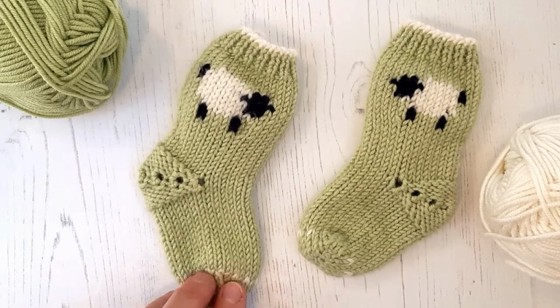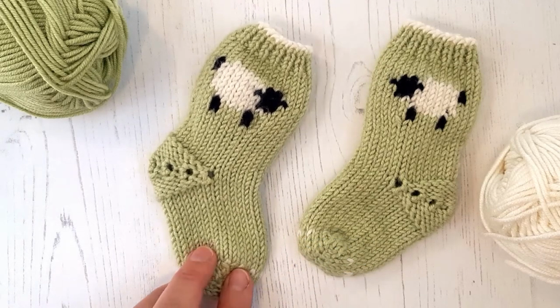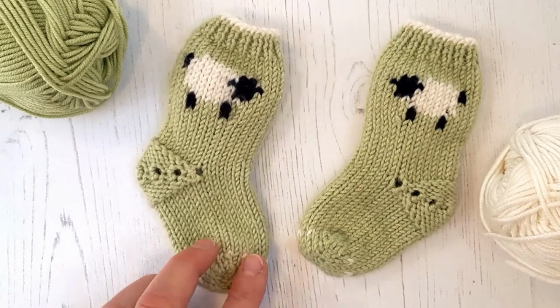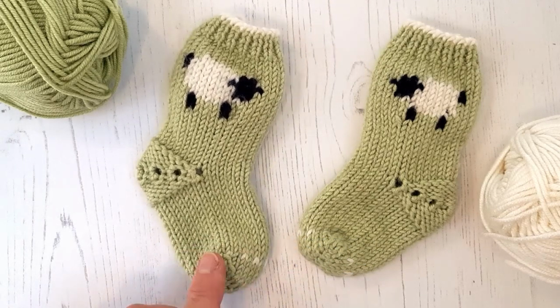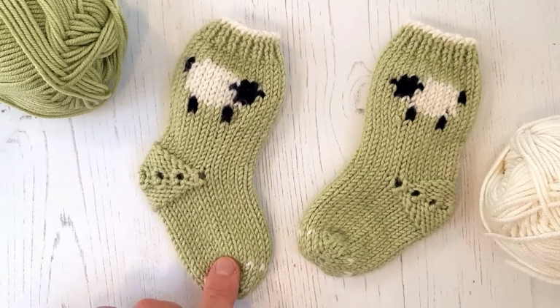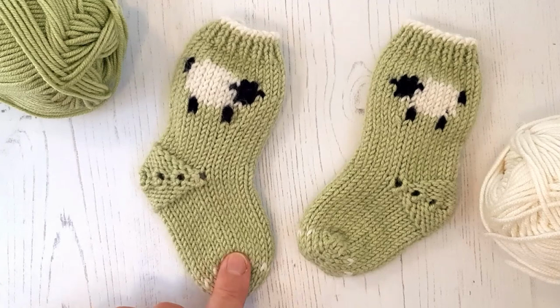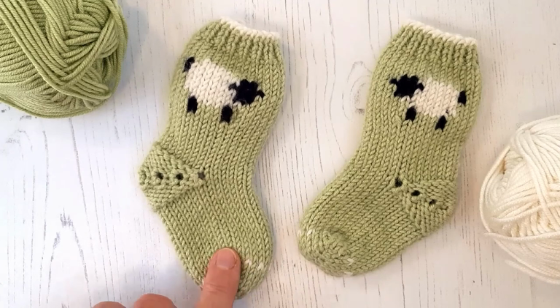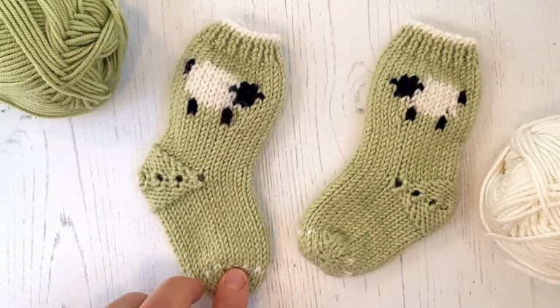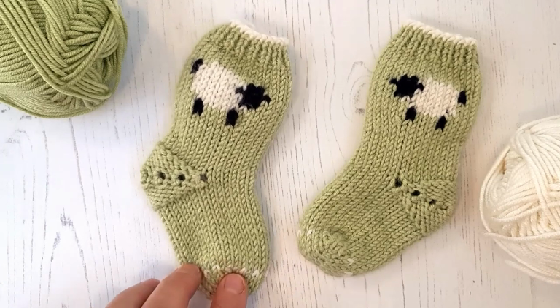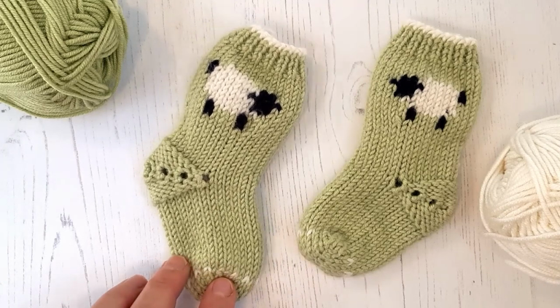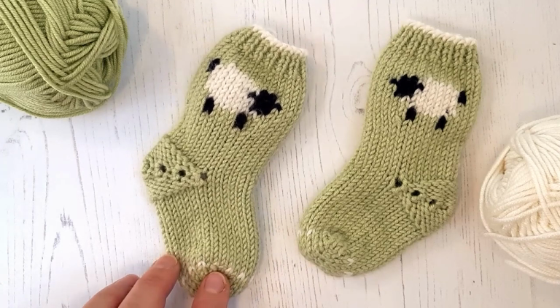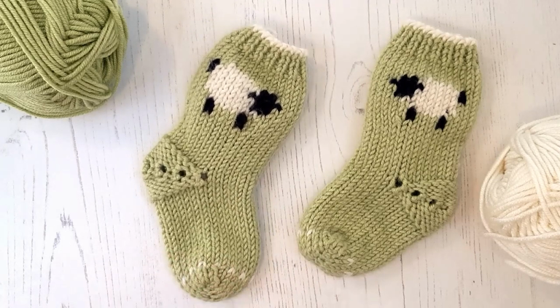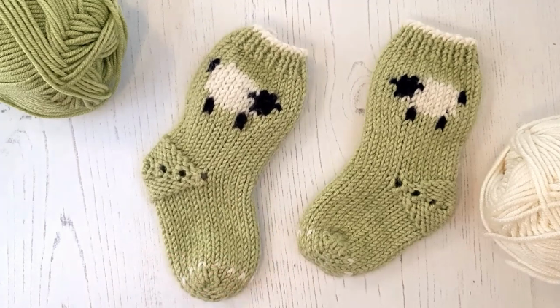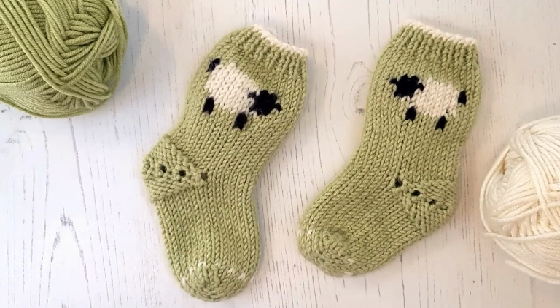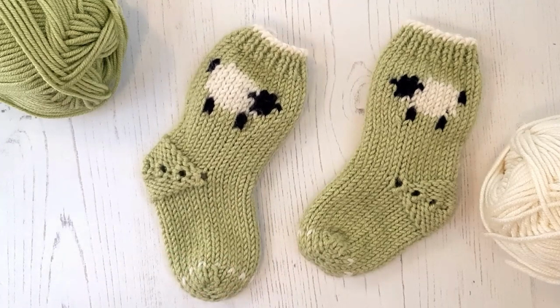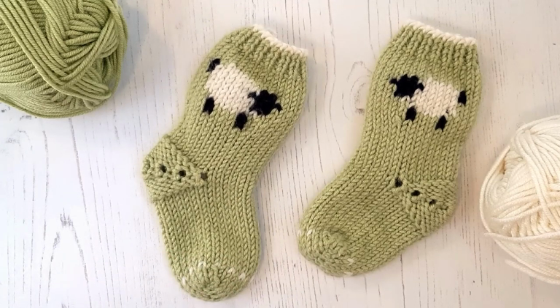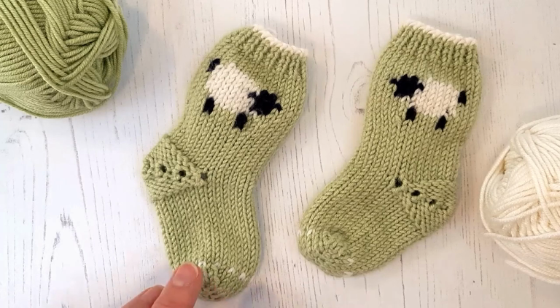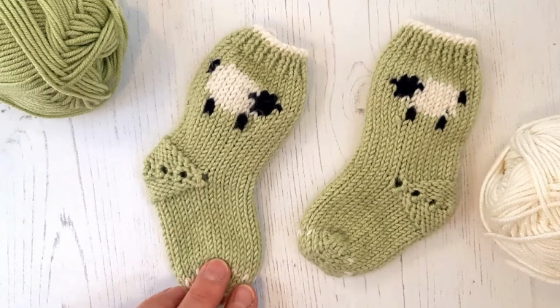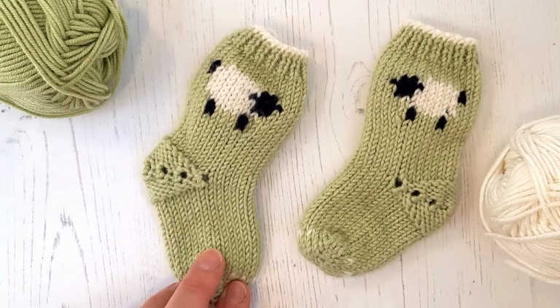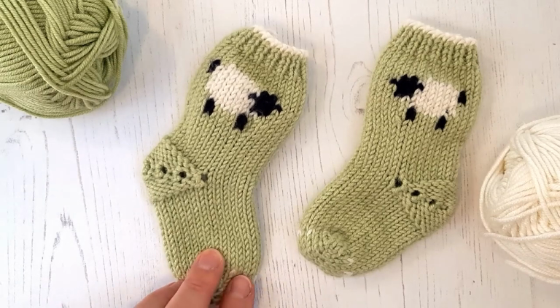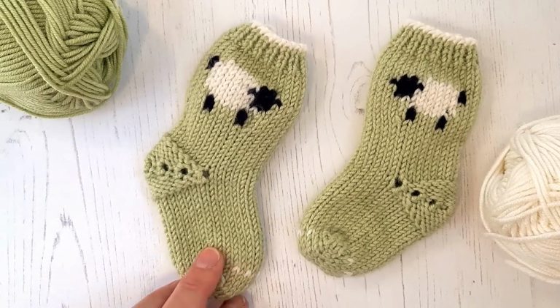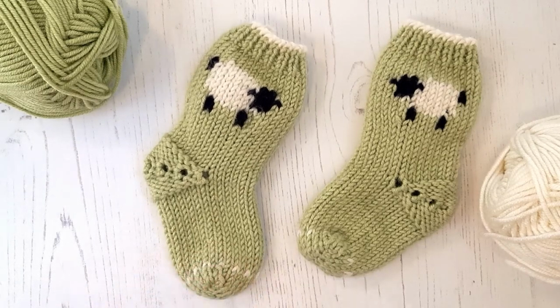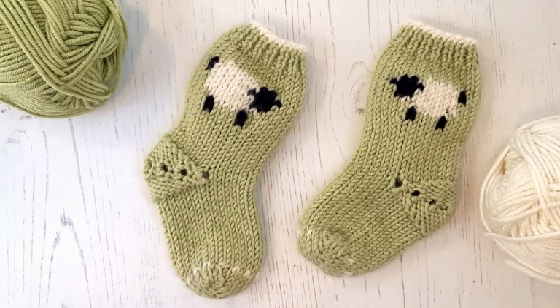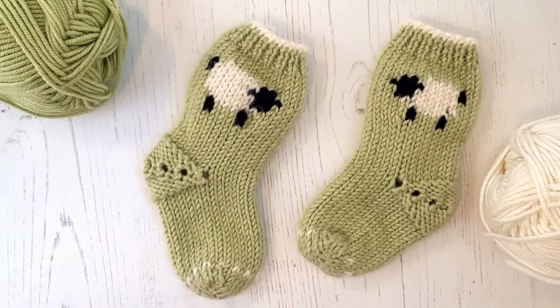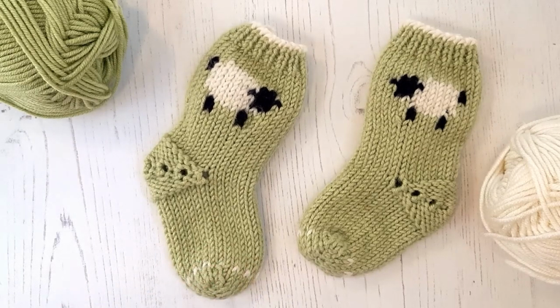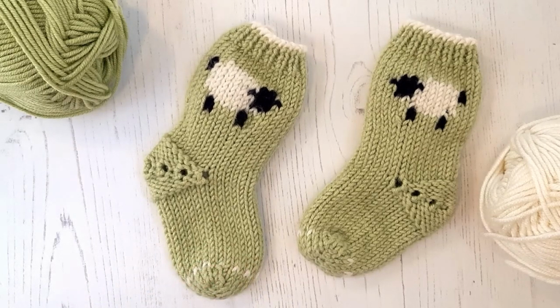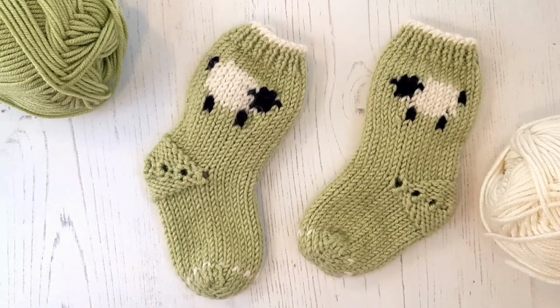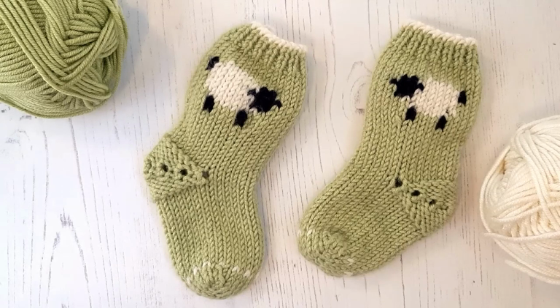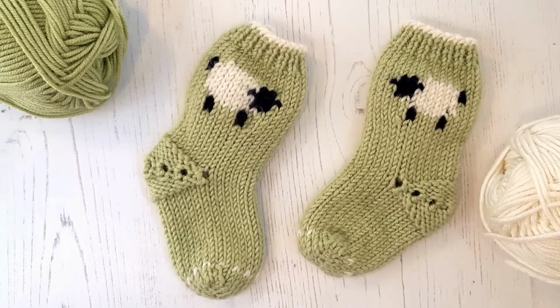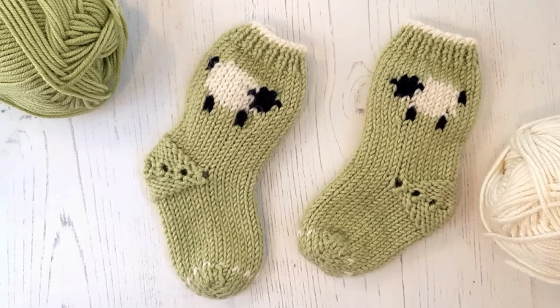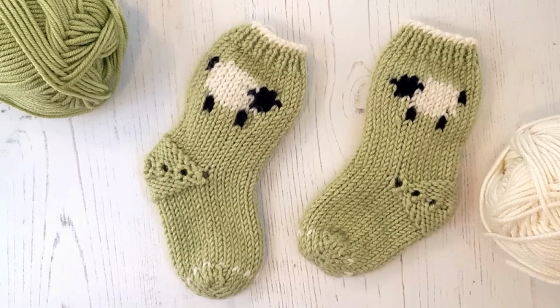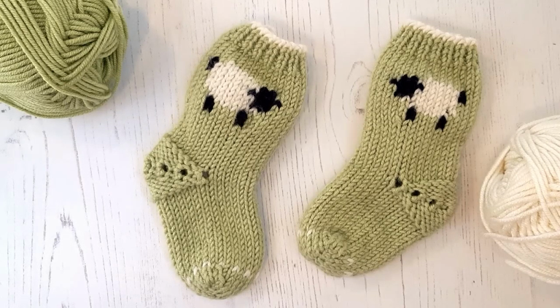Both Intarsia and the Swiss darning duplicate stitch will be shown in a technique video, so do have a look at those videos if you are tempted to try these techniques.